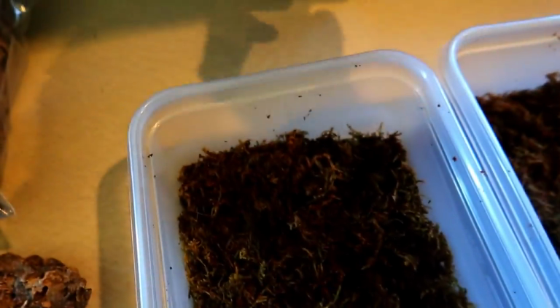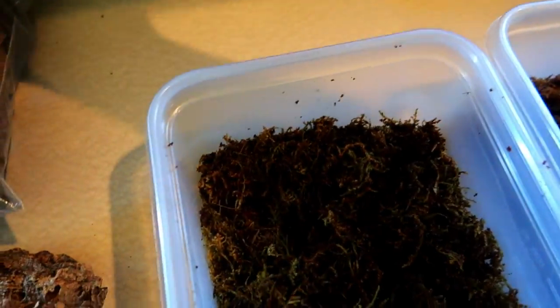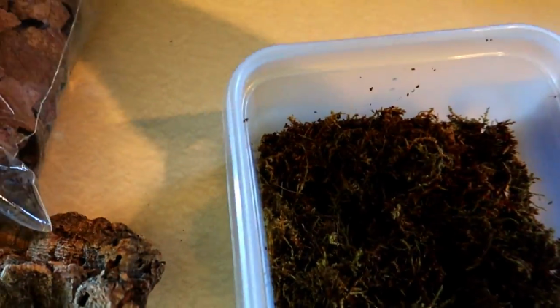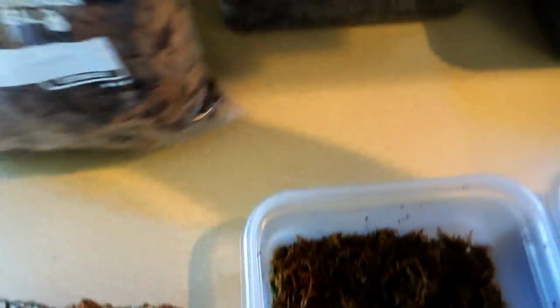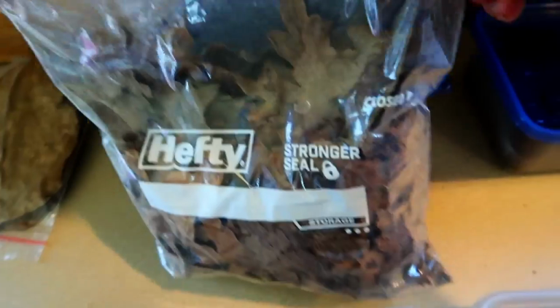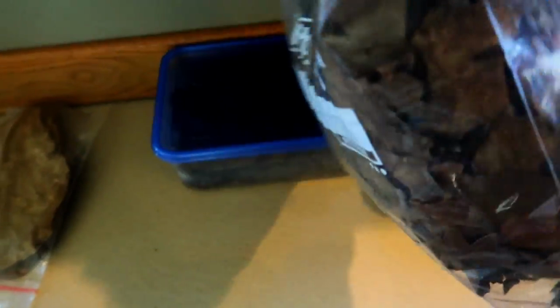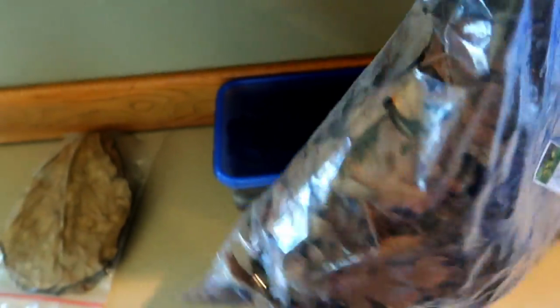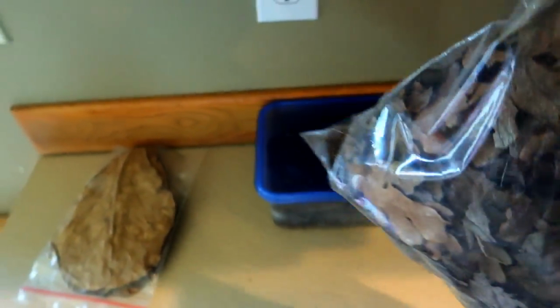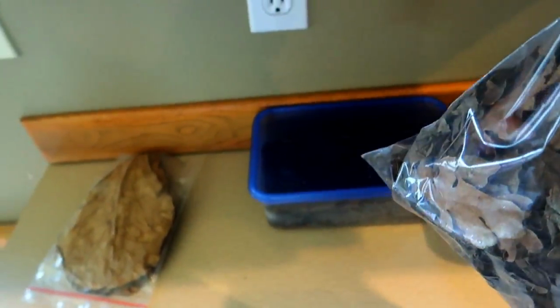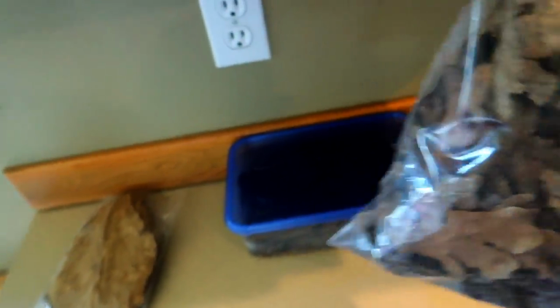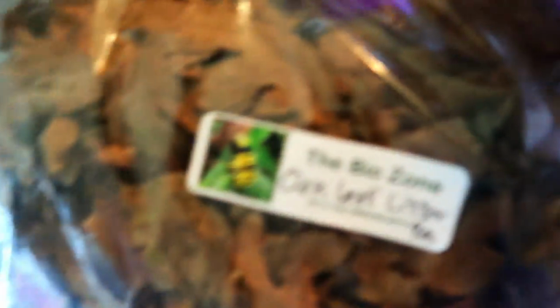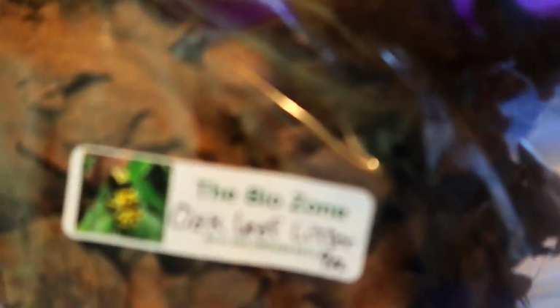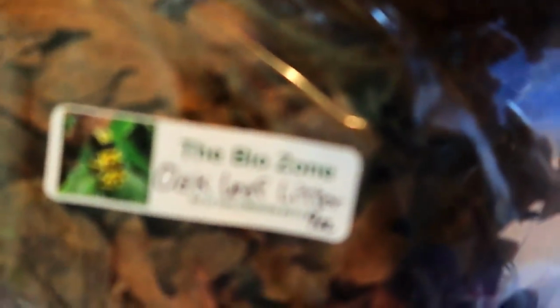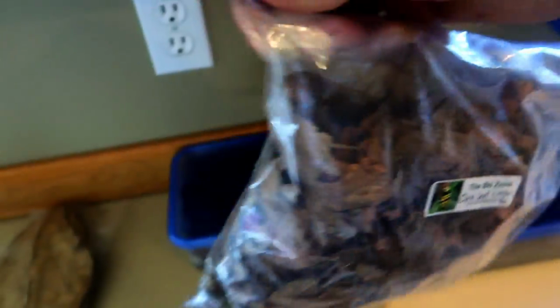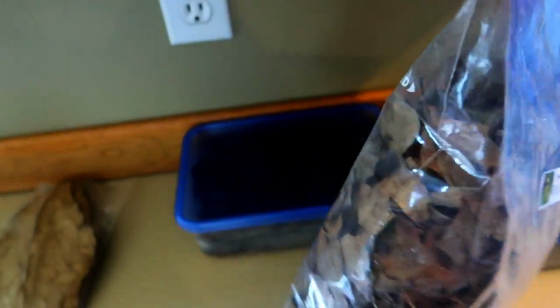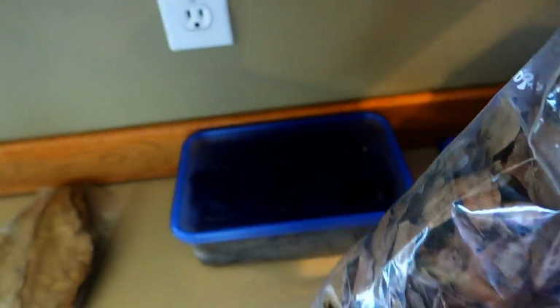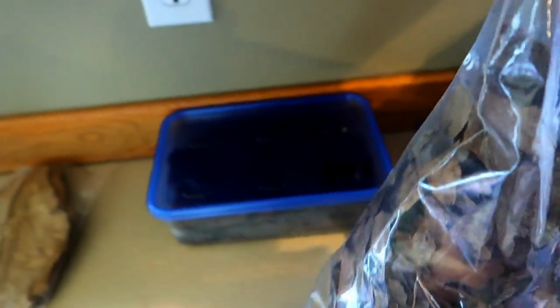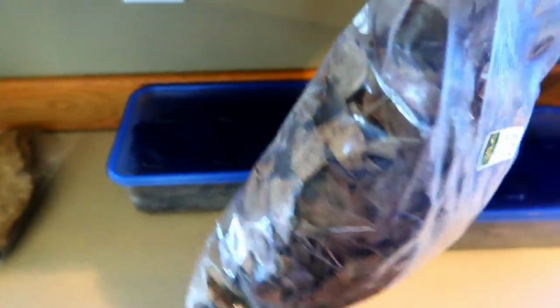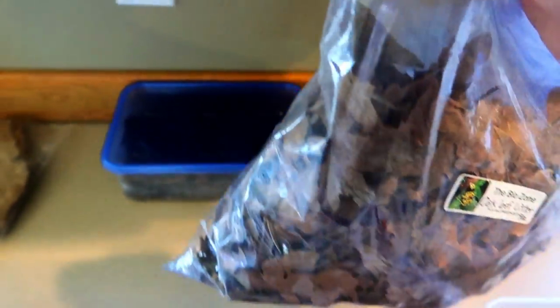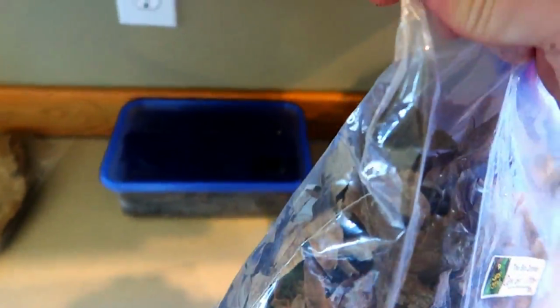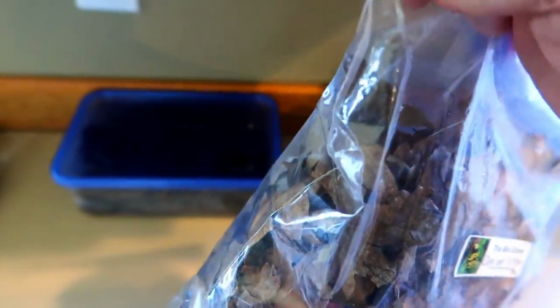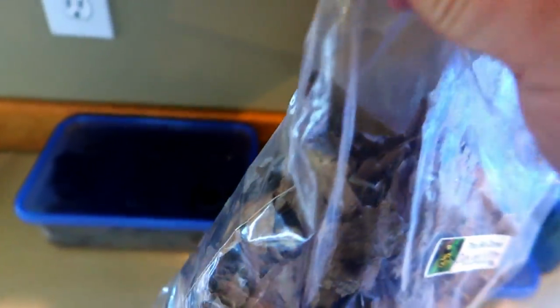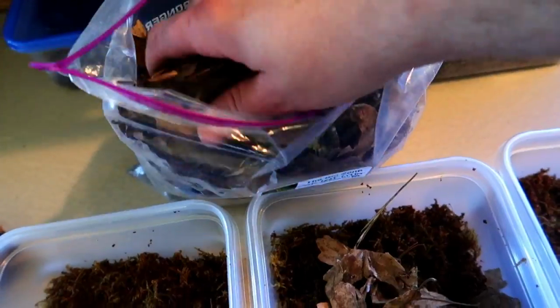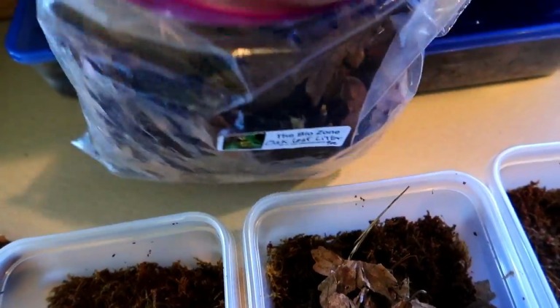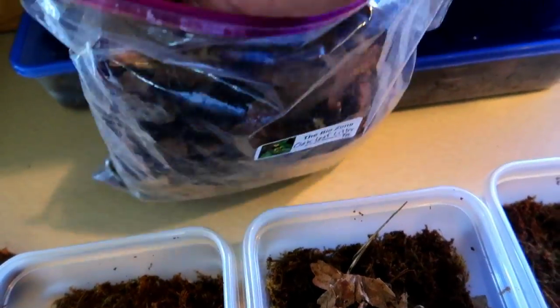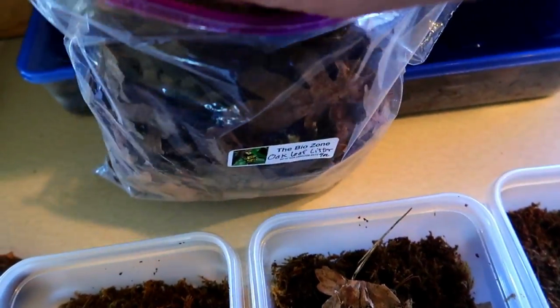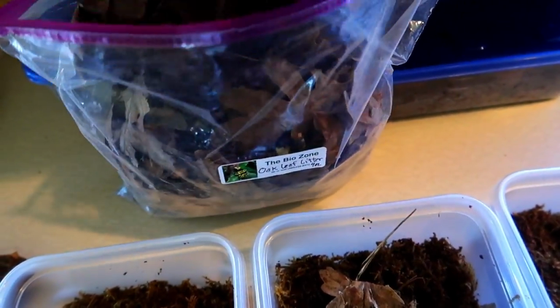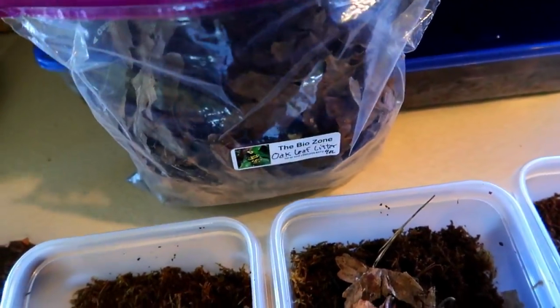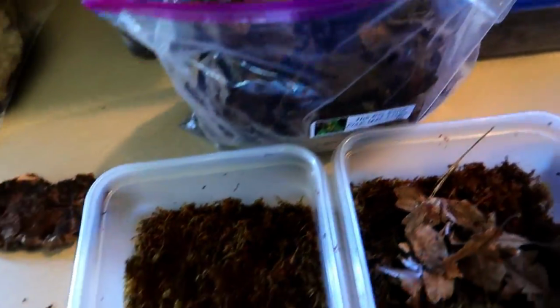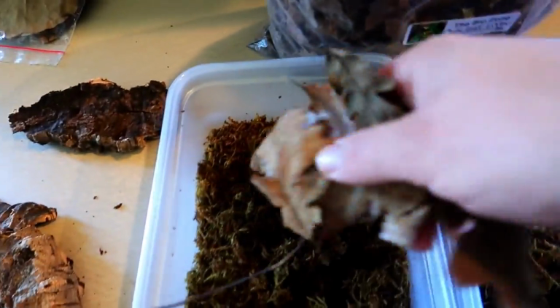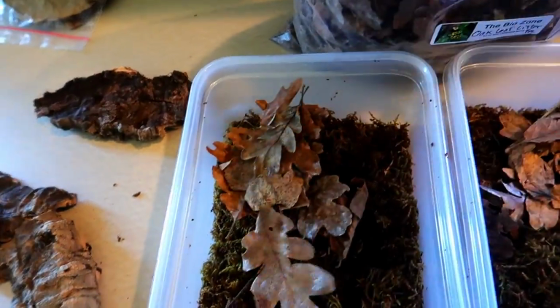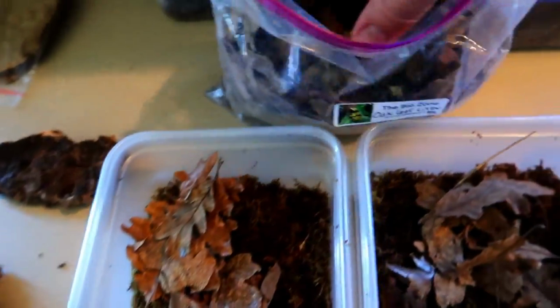Next we've got to add the leaves, which I have right here — oak leaf litter that I got at the last reptile show we had. We're just going to take it and spread it out through all these containers.